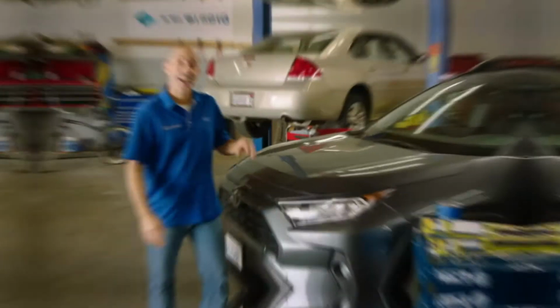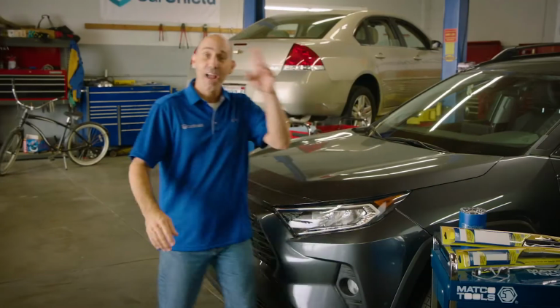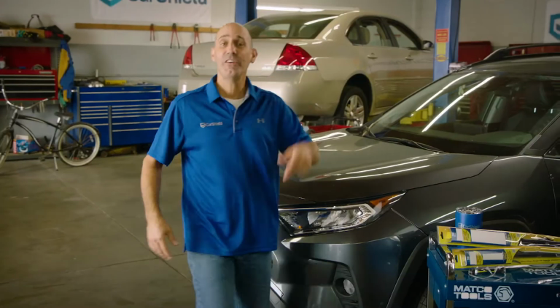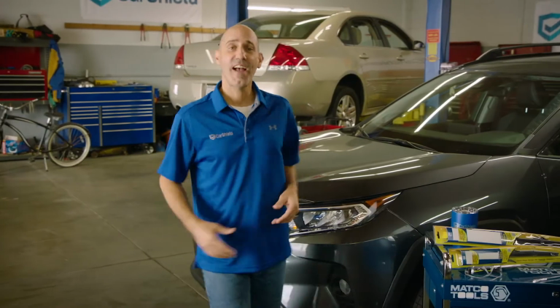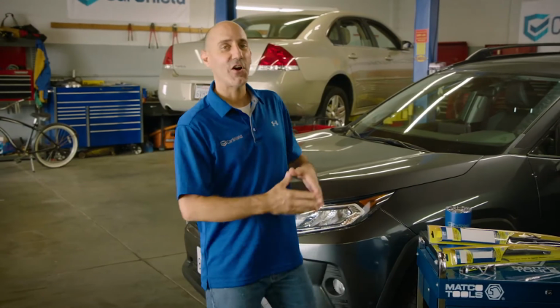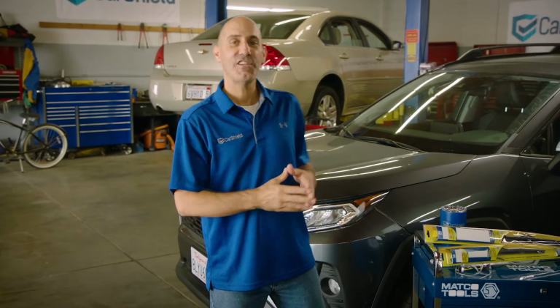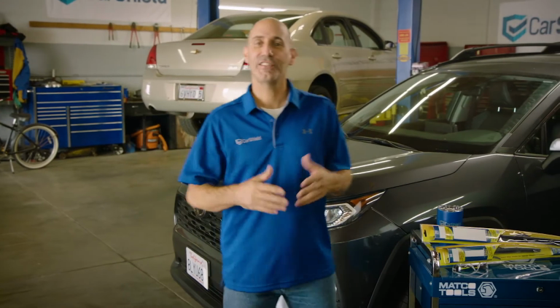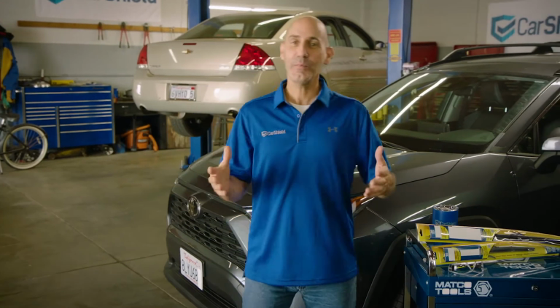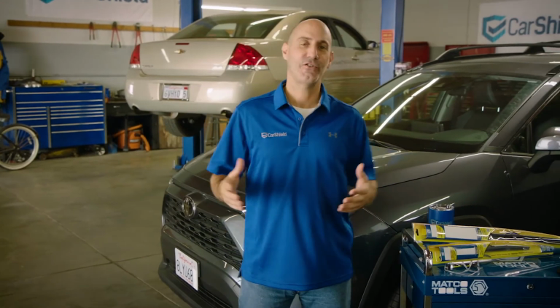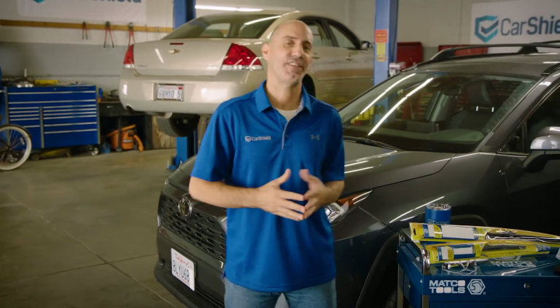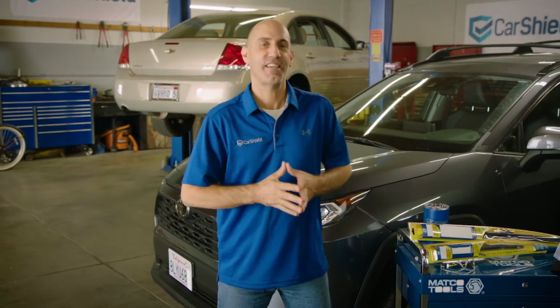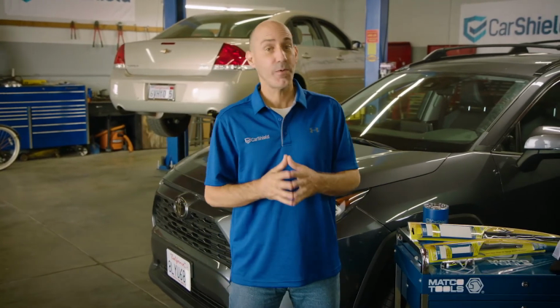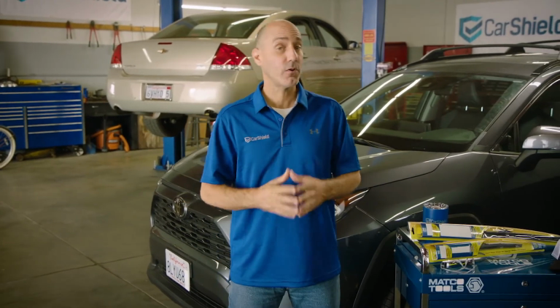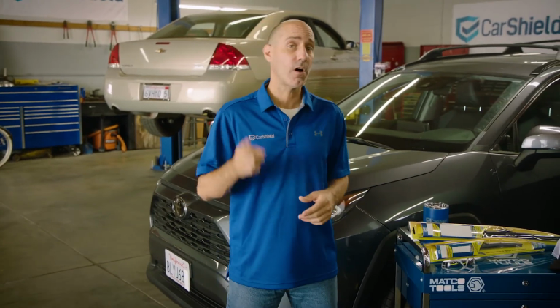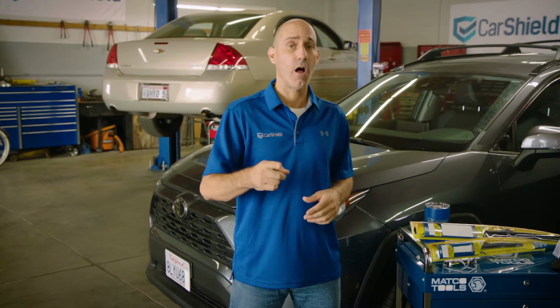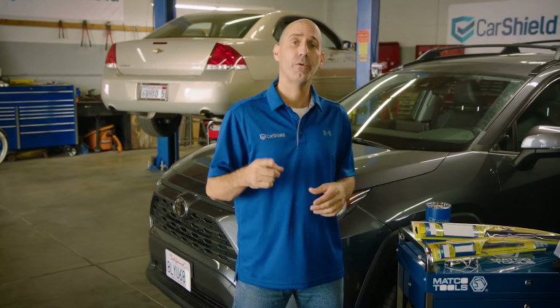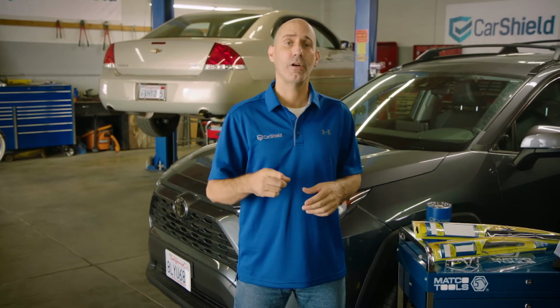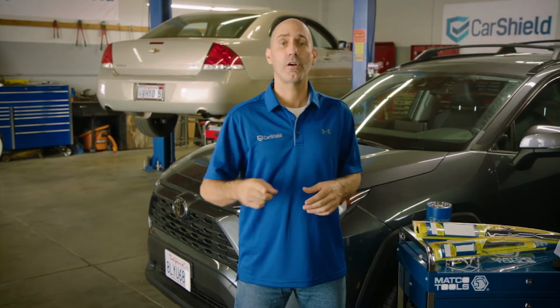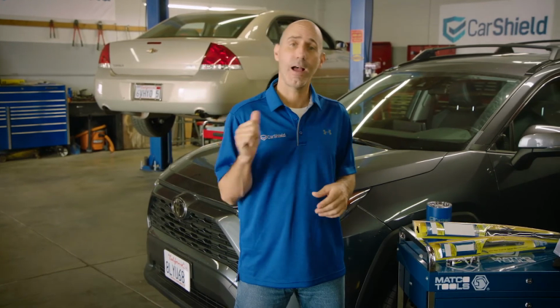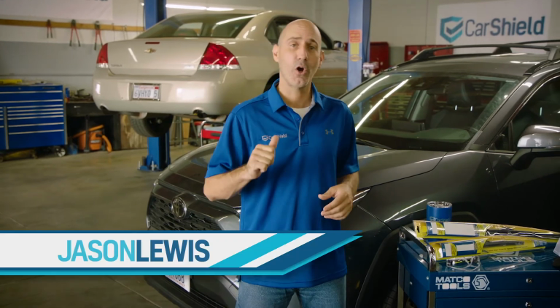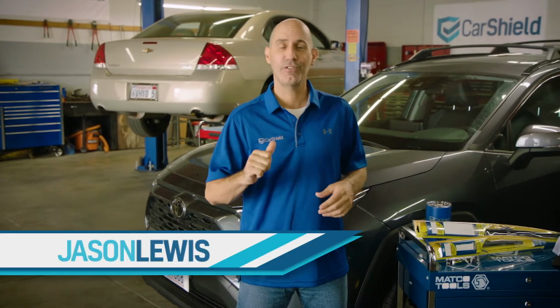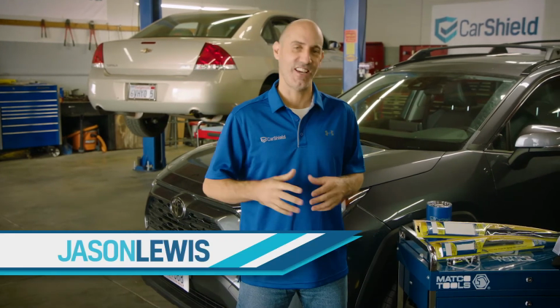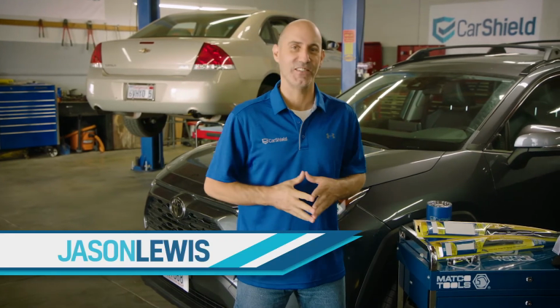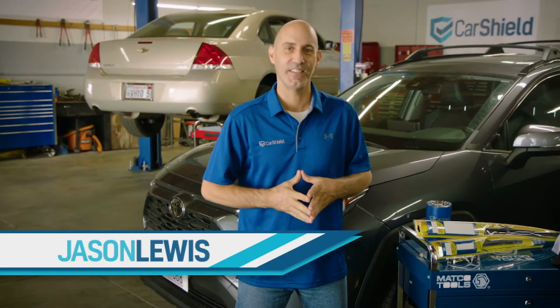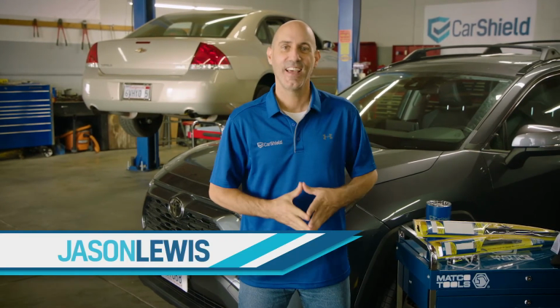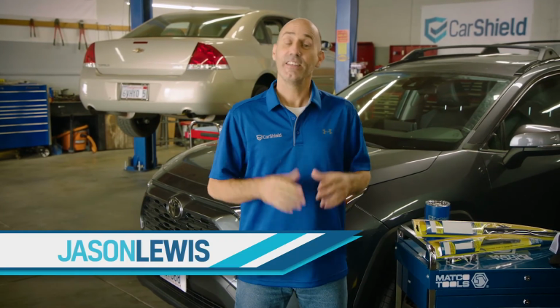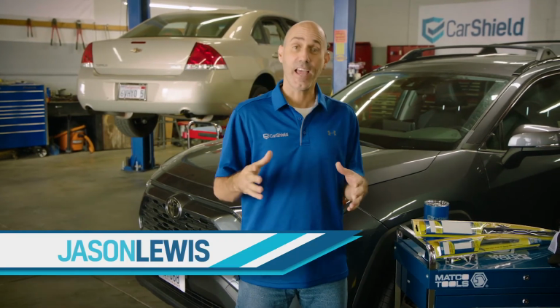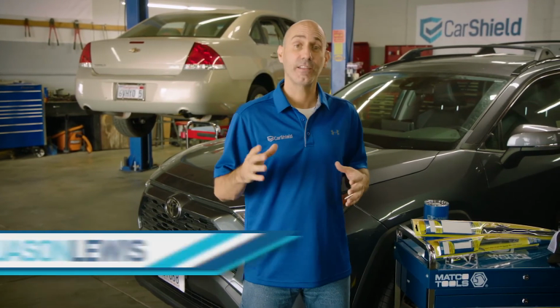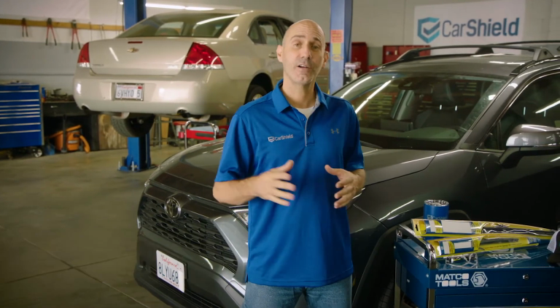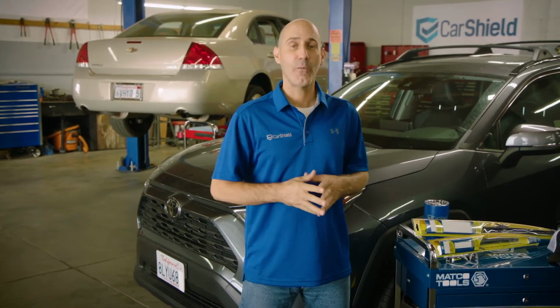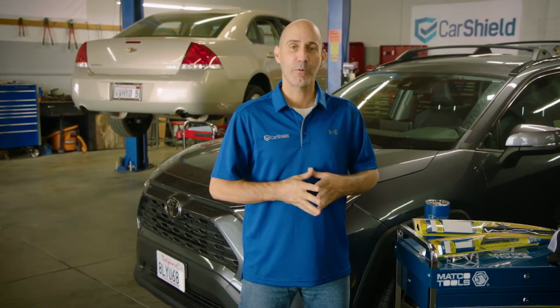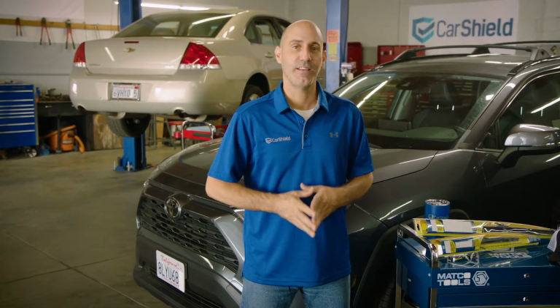Hi, welcome back to CarShield's tips and tricks to keeping your car on the road longer. I'm your host, Jason Lewis. Today, let's talk about wiper blades.